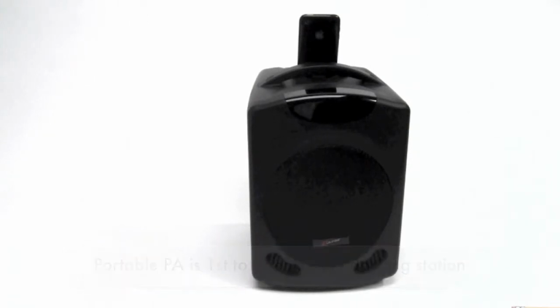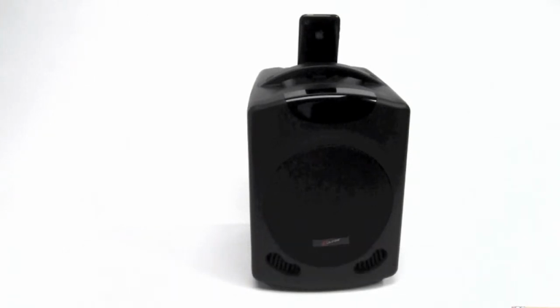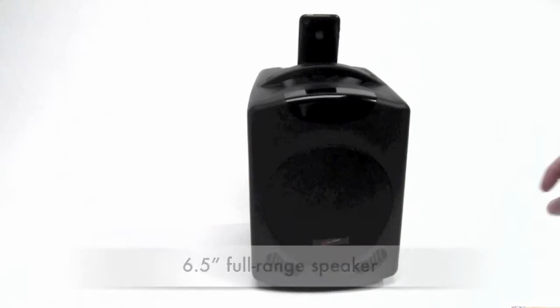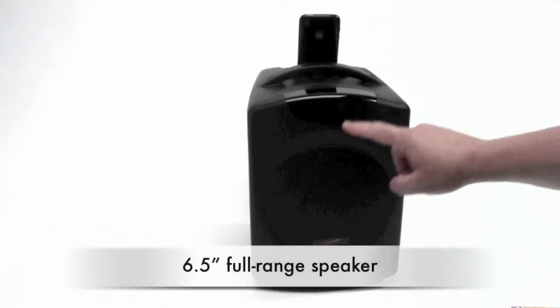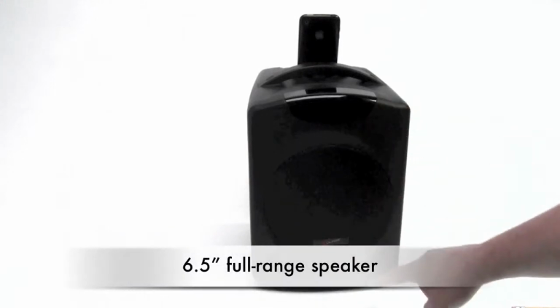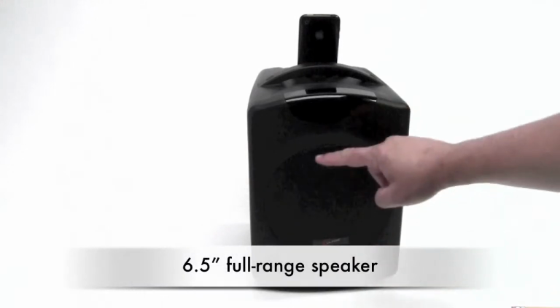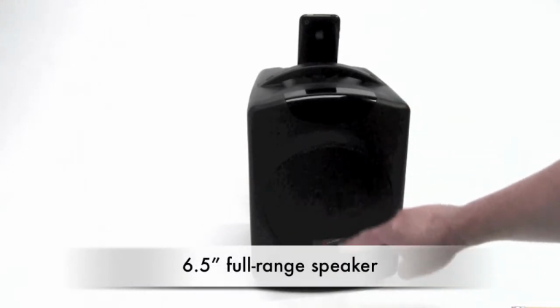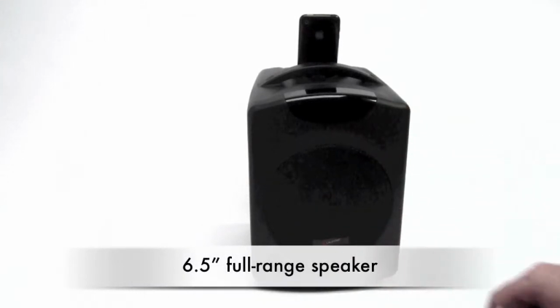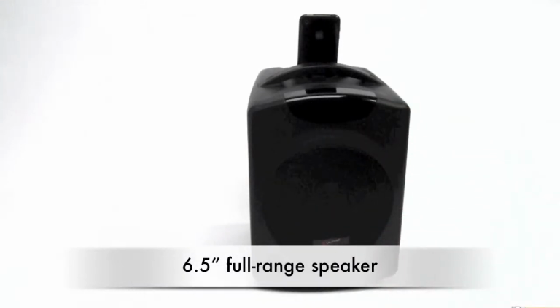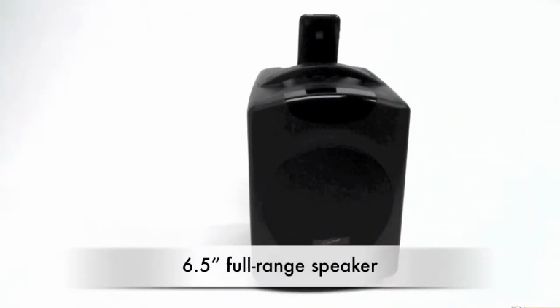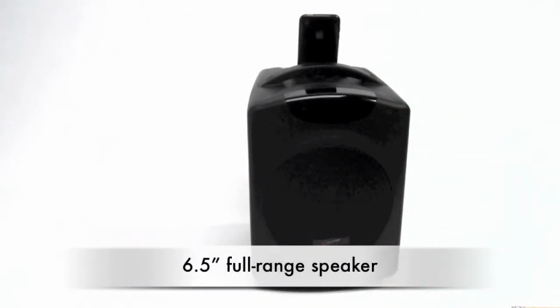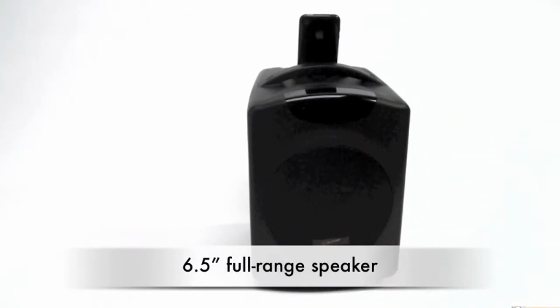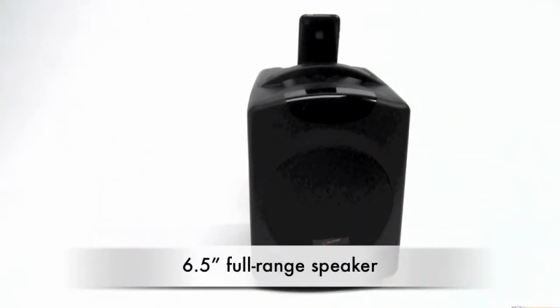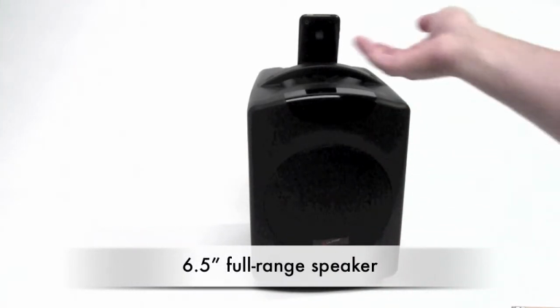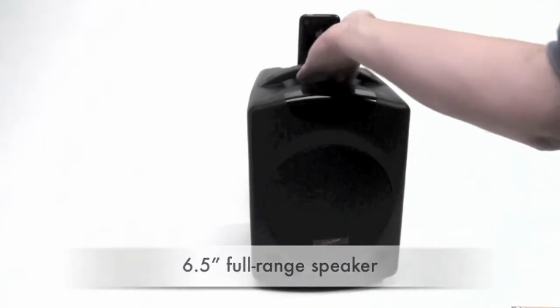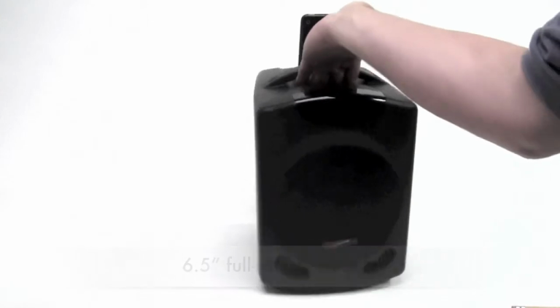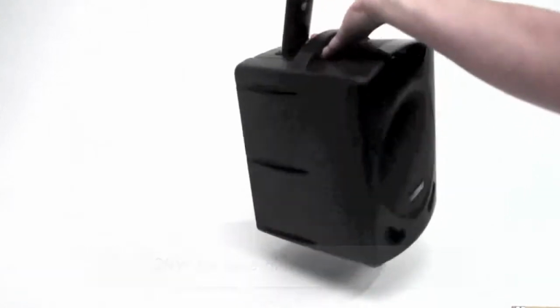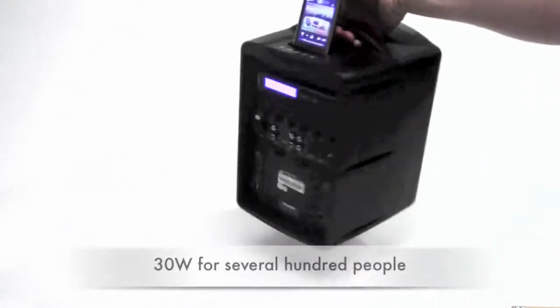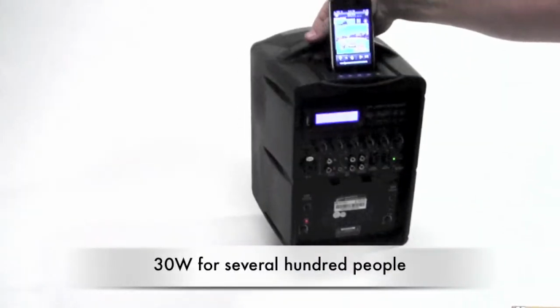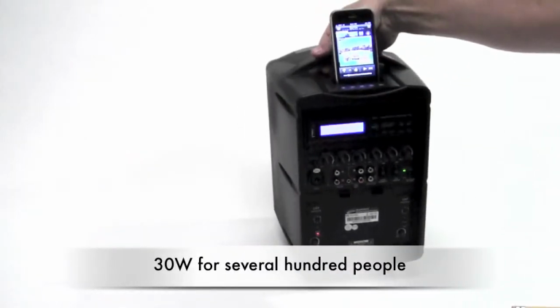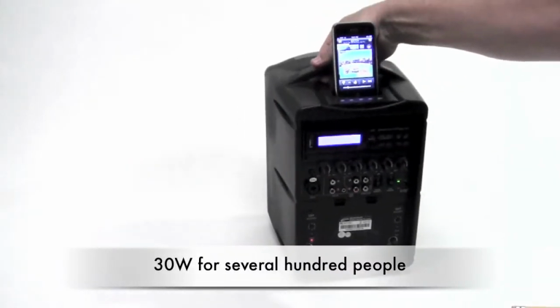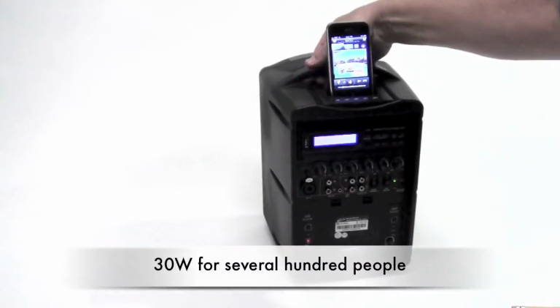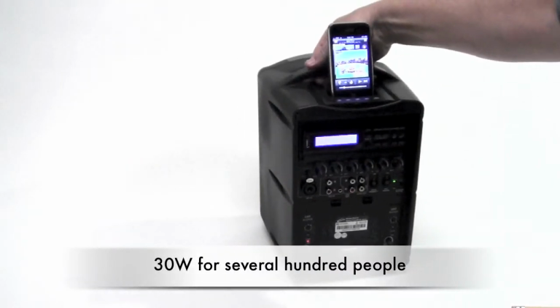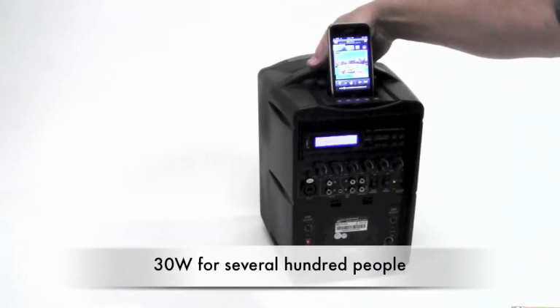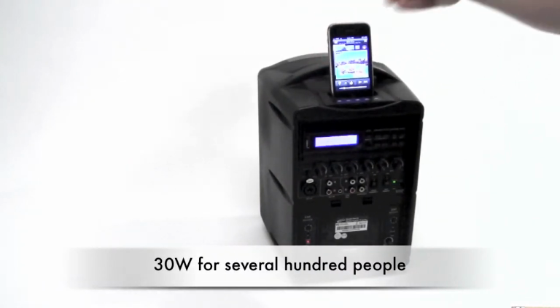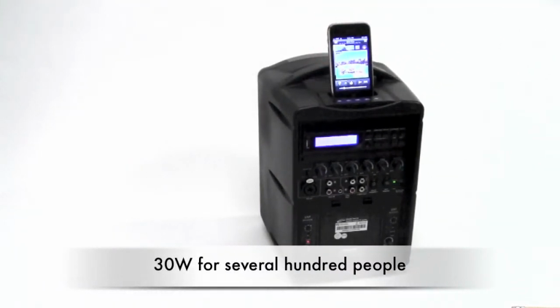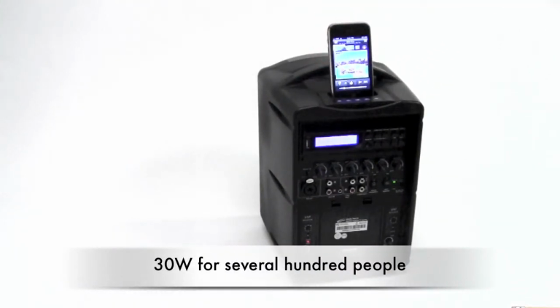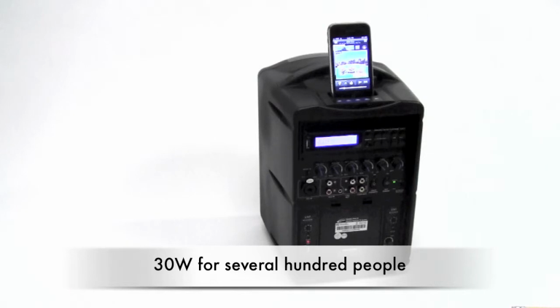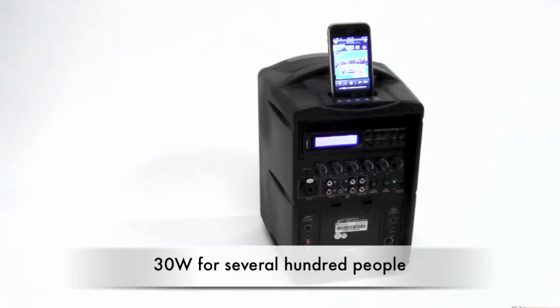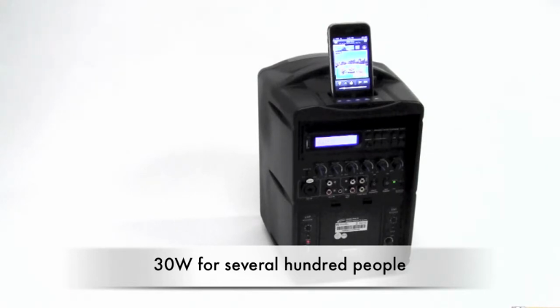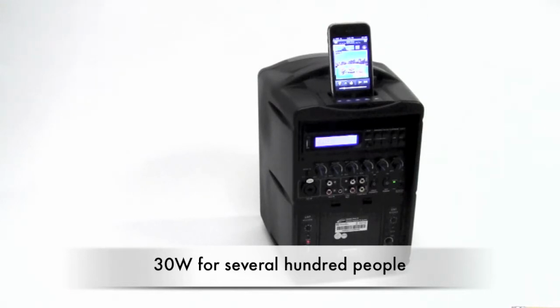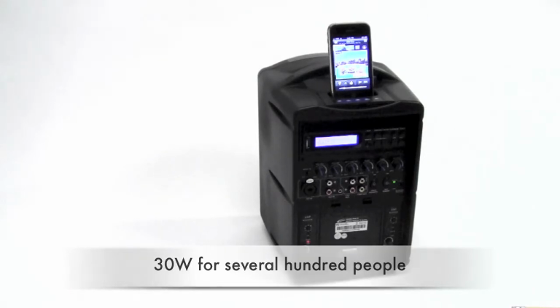The front side features a full 6.5-inch full-range speaker. It's 30 watts RMS output, so it's plenty loud enough for a group of several hundred people.